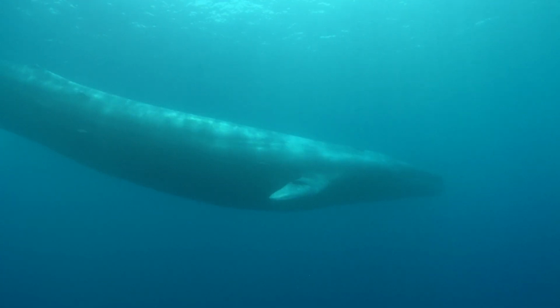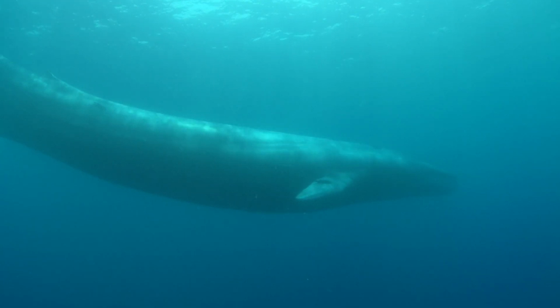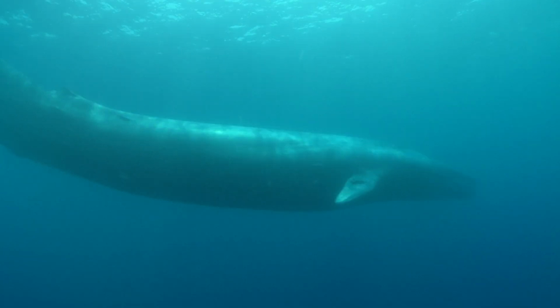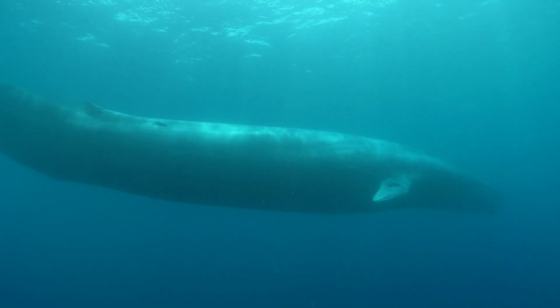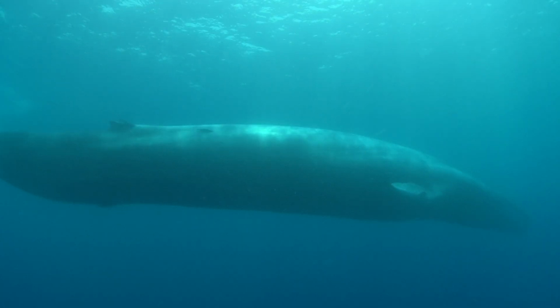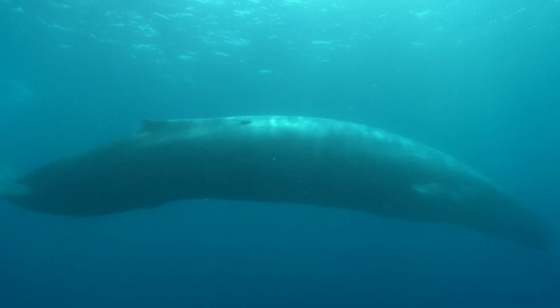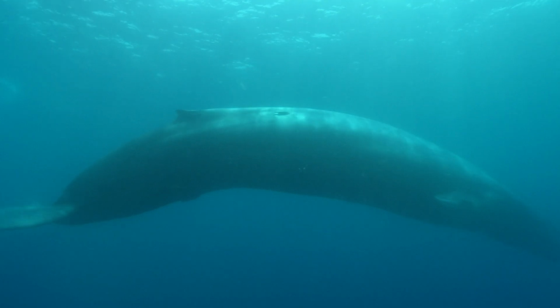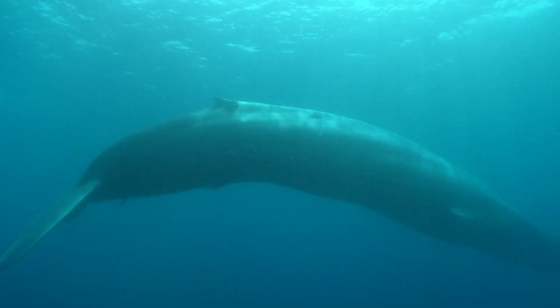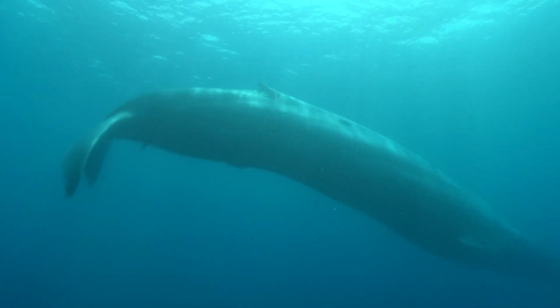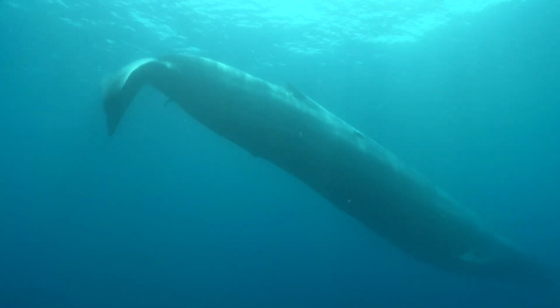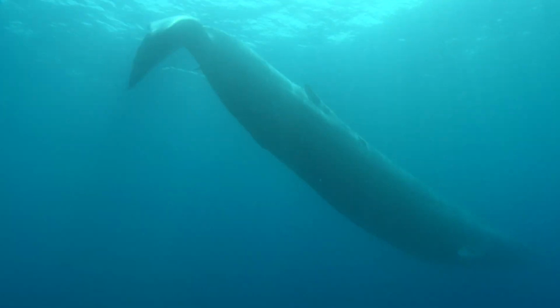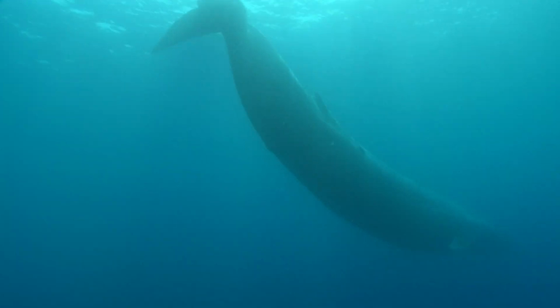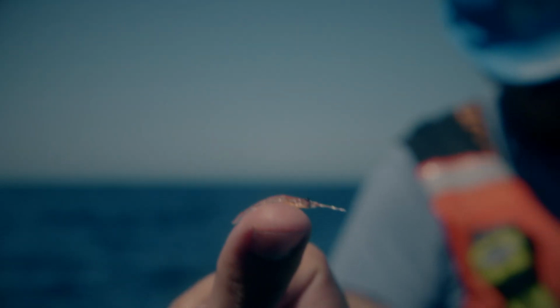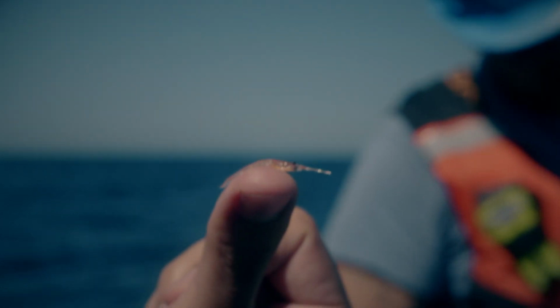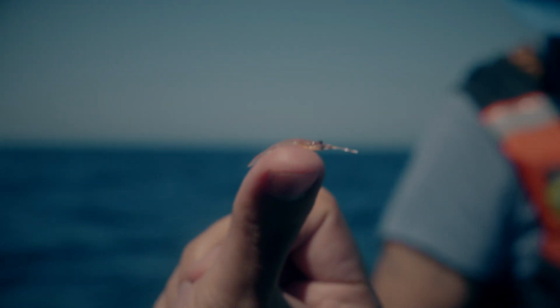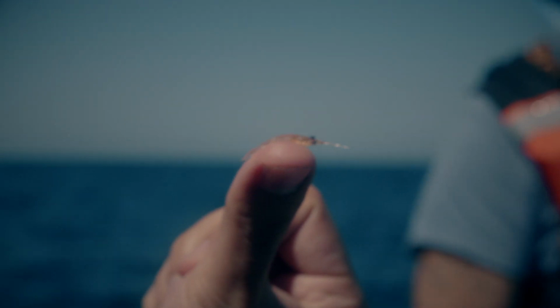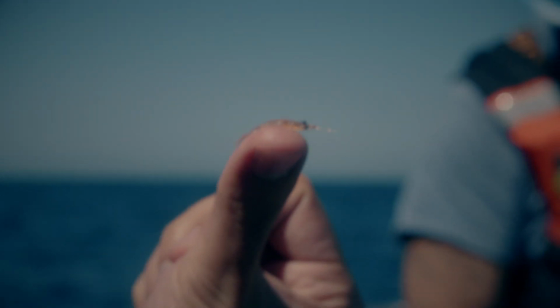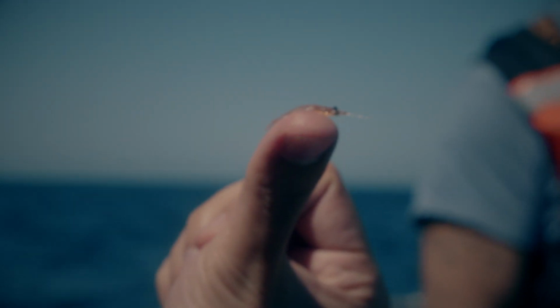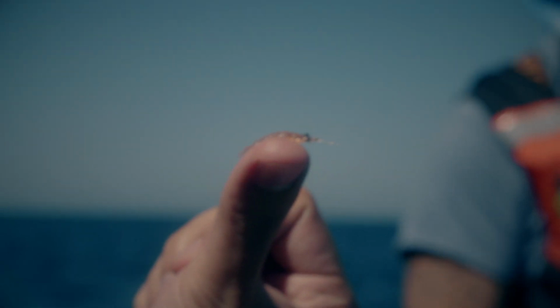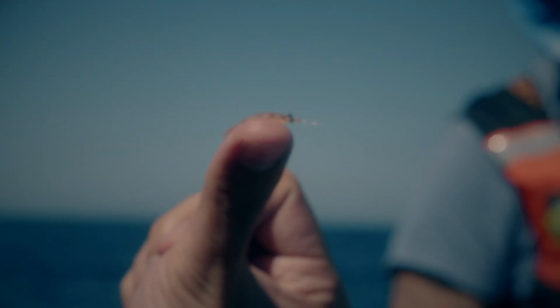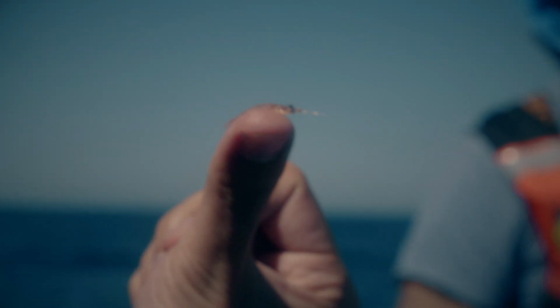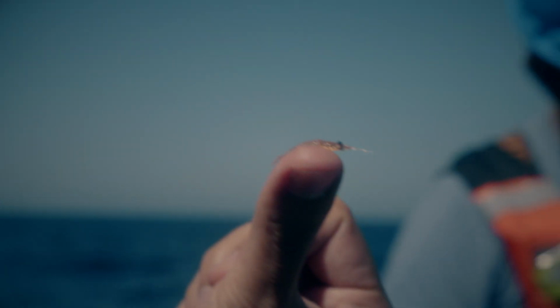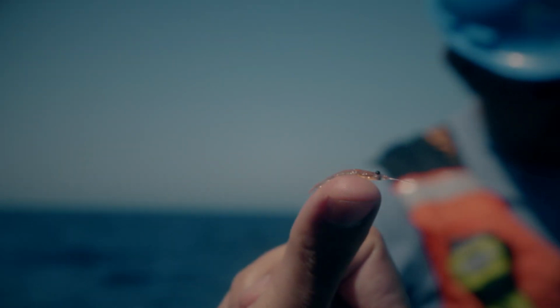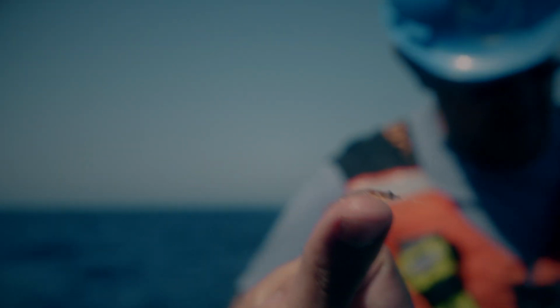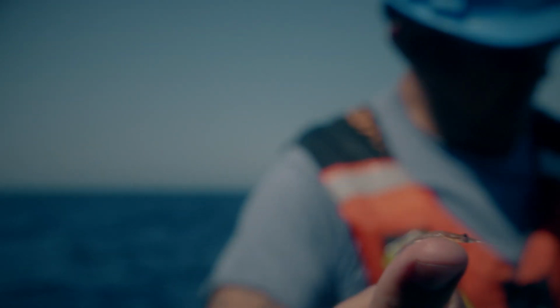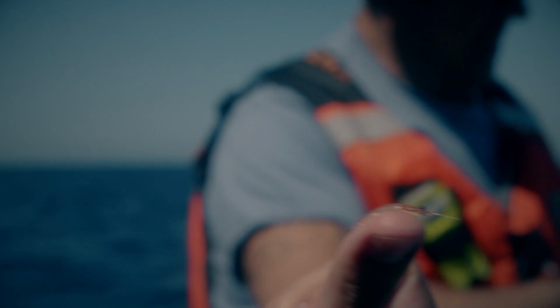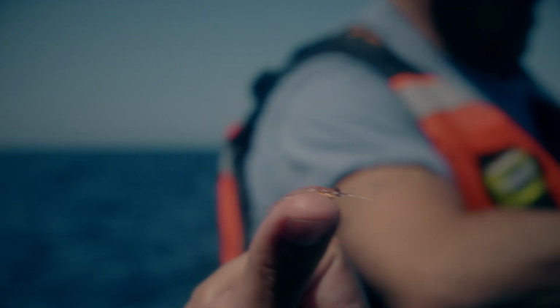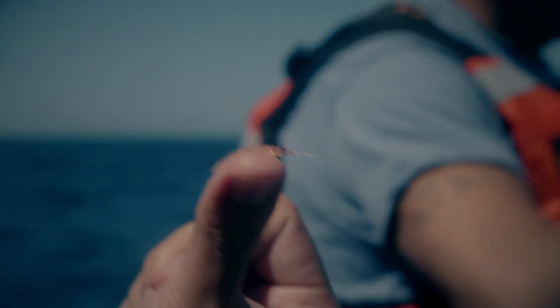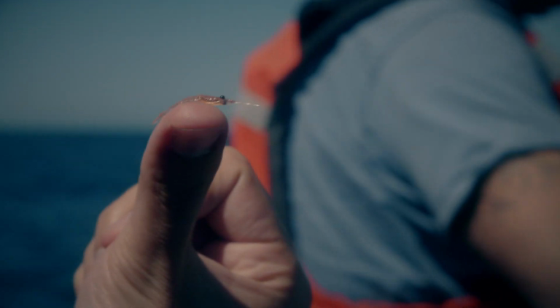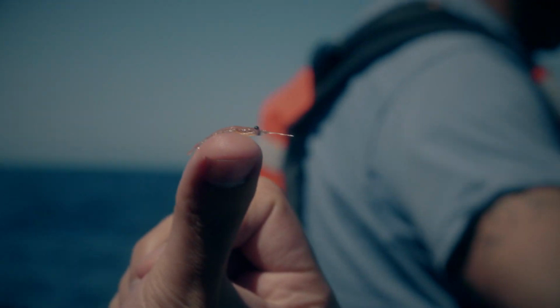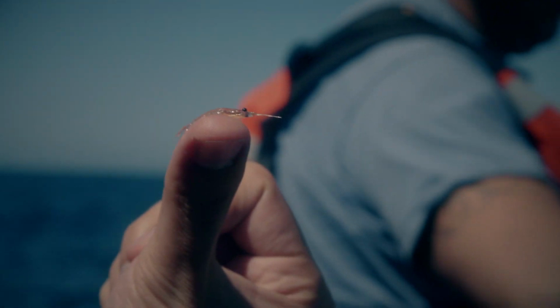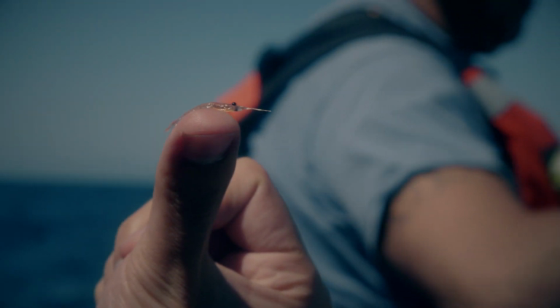To understand and protect the biggest creatures on Earth, you have to study this tiny thing — not my thumb, but the tiny crustacean known as krill balancing on top of it.